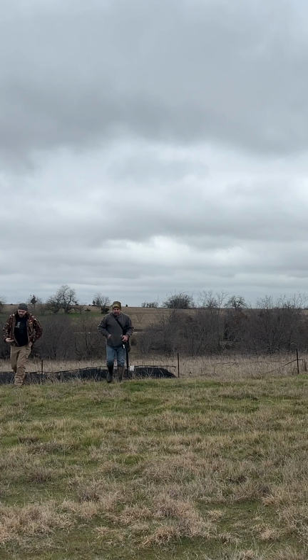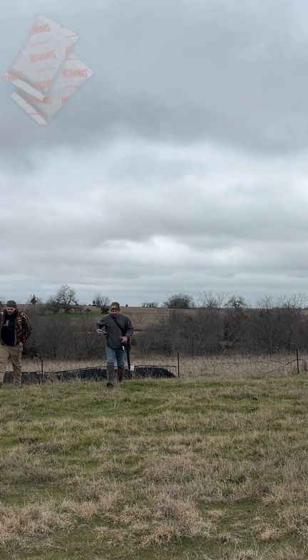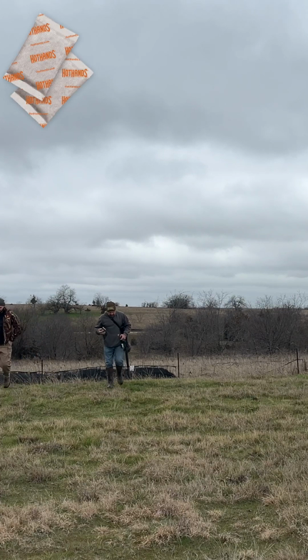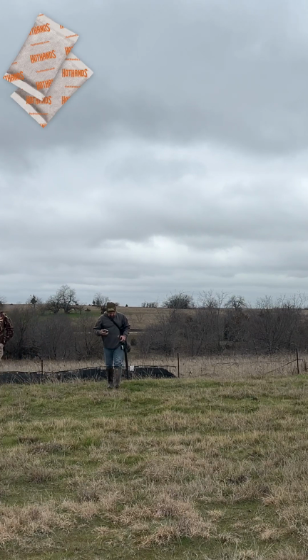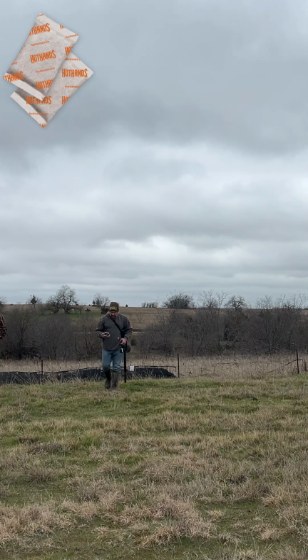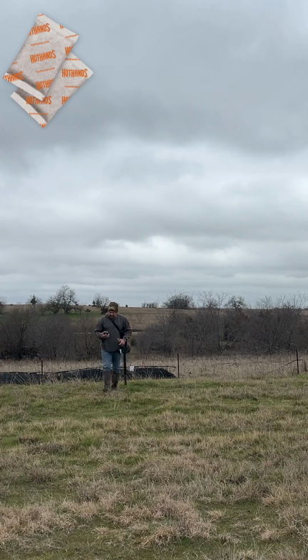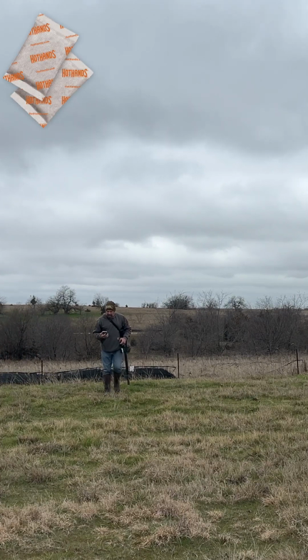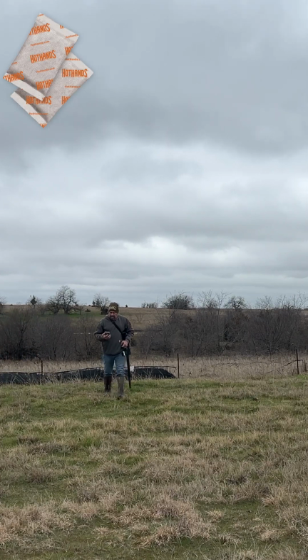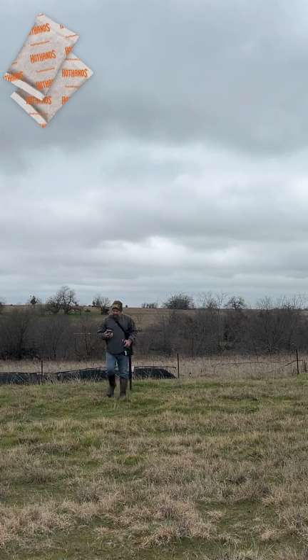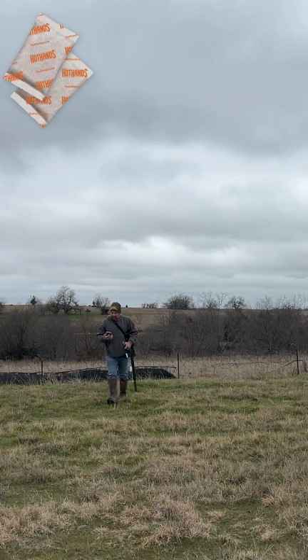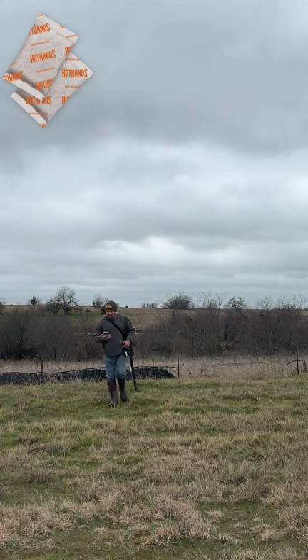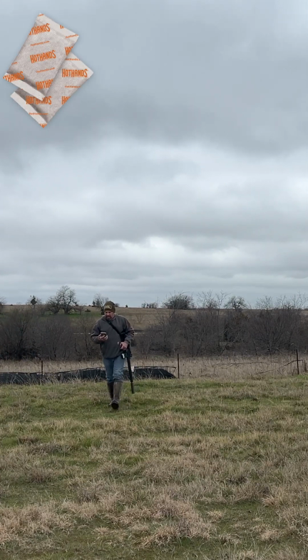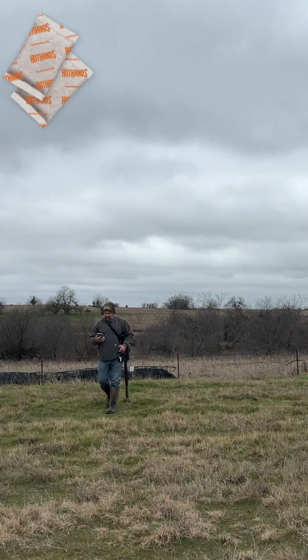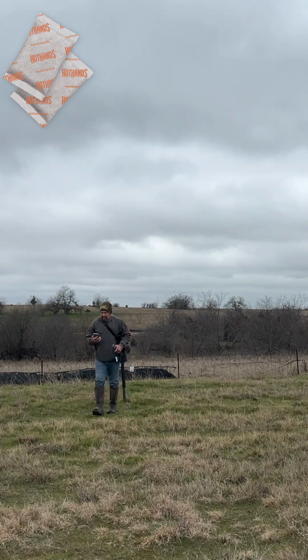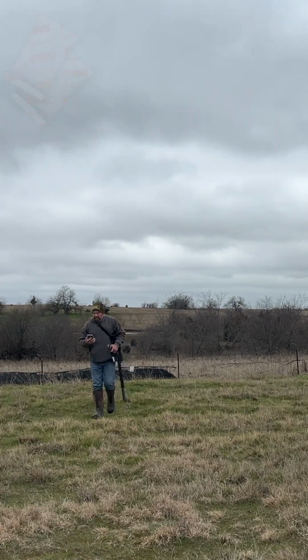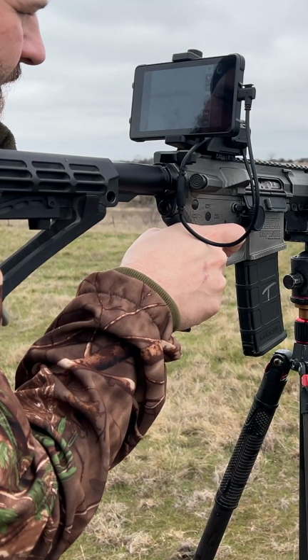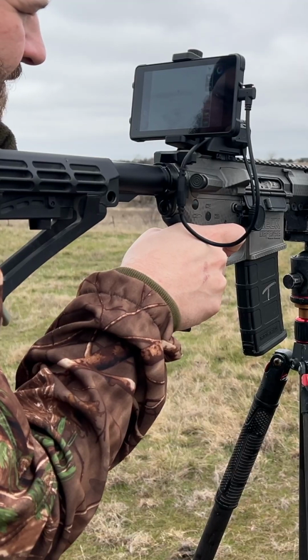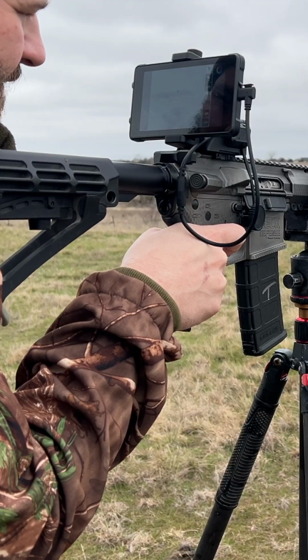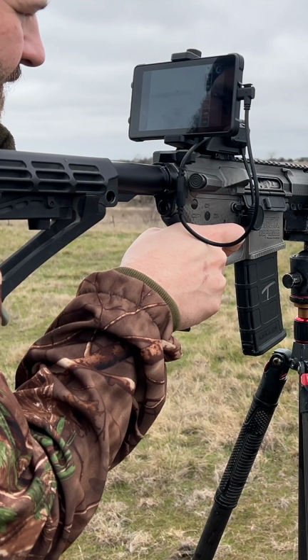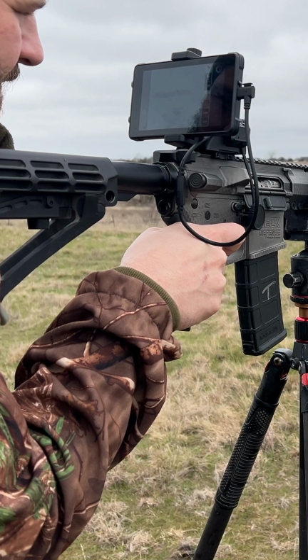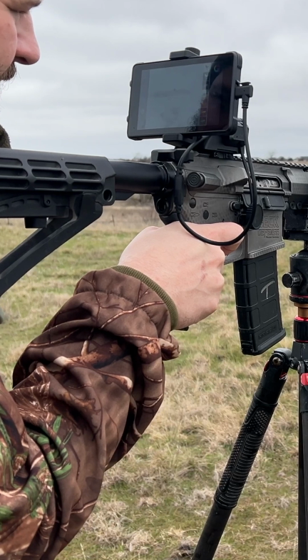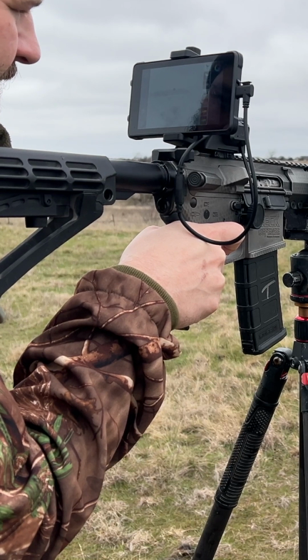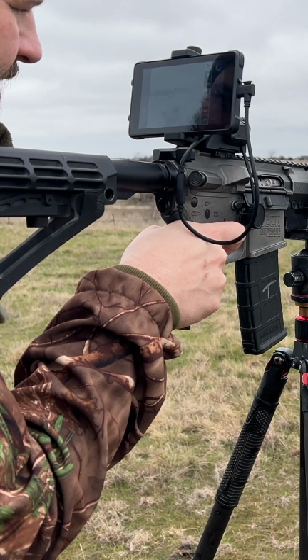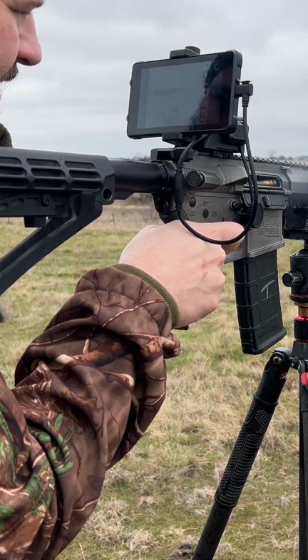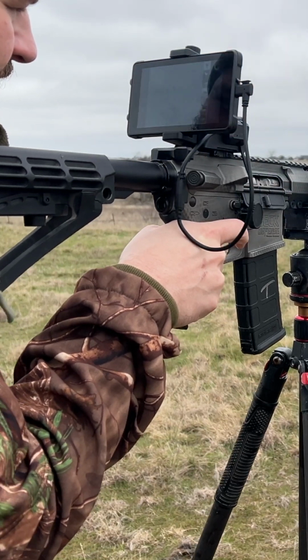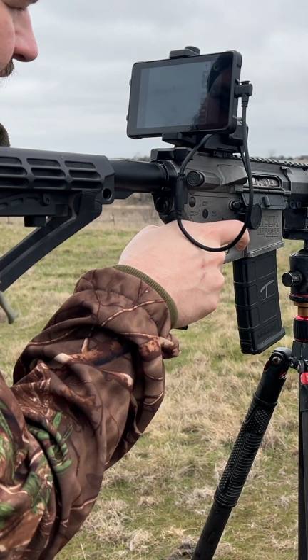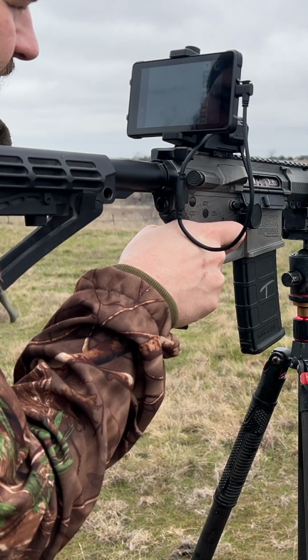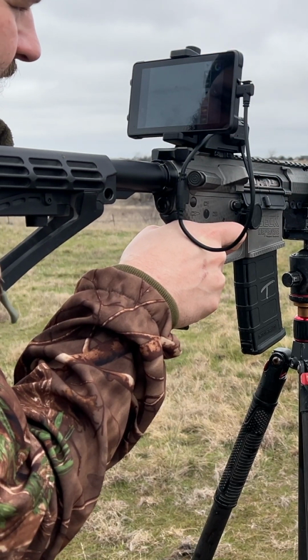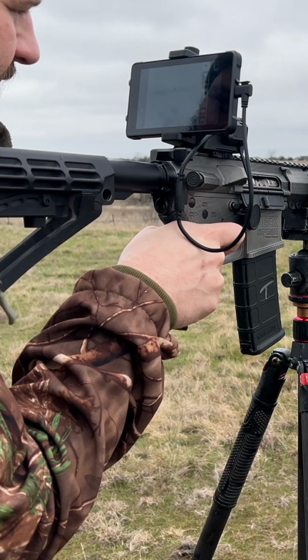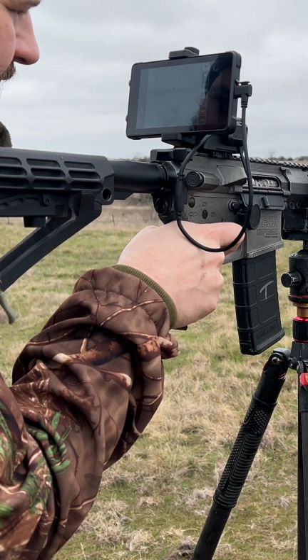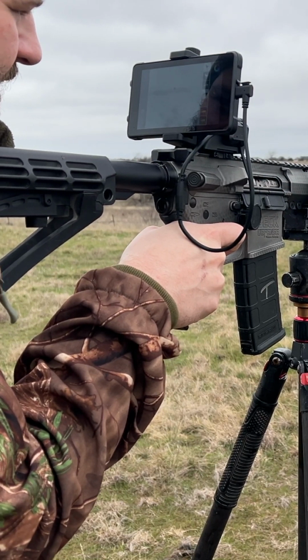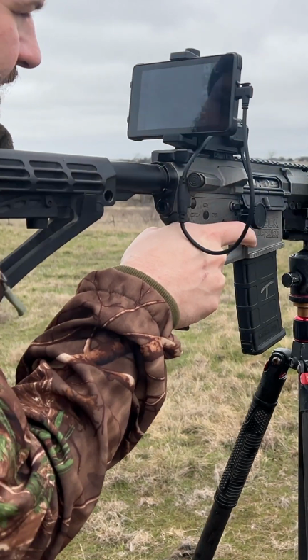The crosshair is super easy to sight in. I recommend using hot hands — it's cheap. You just put them up on a fence post or put it up on a target and you've got a nice square to sight it in on.